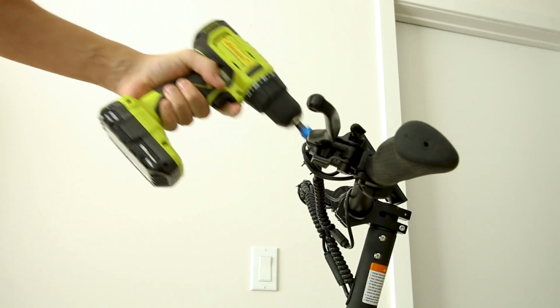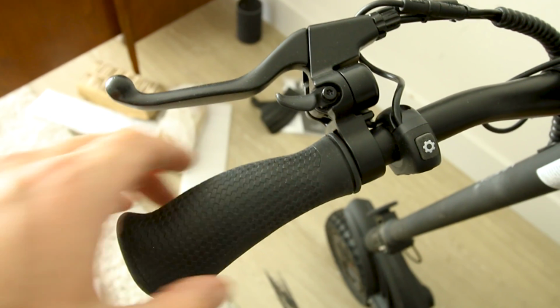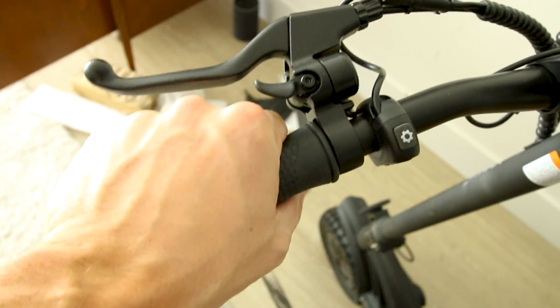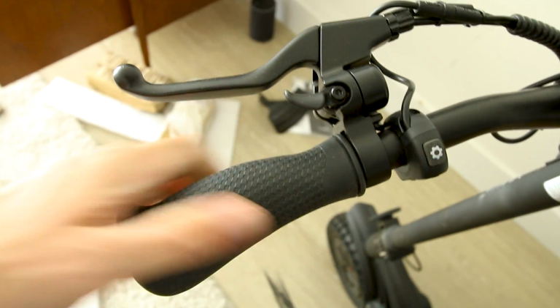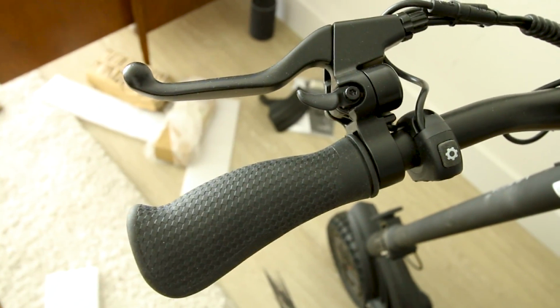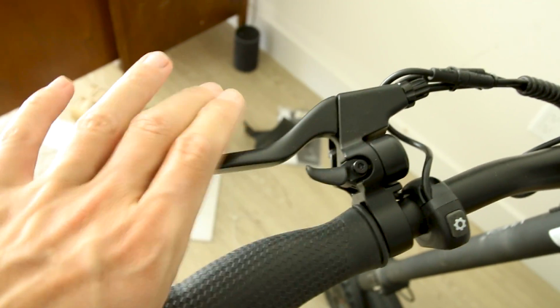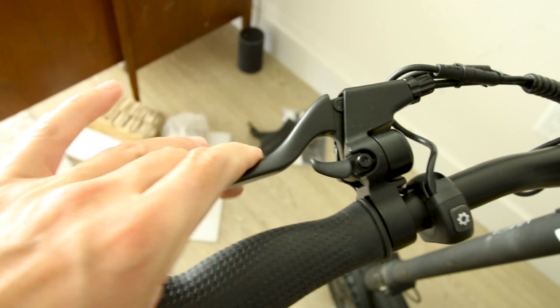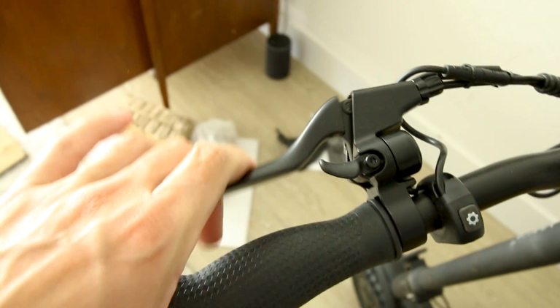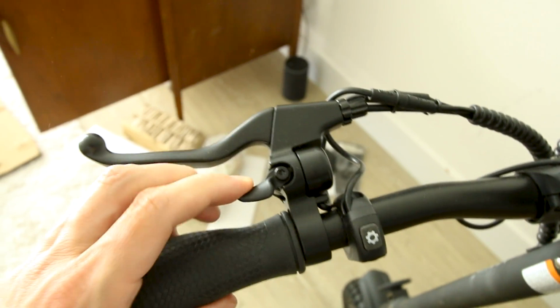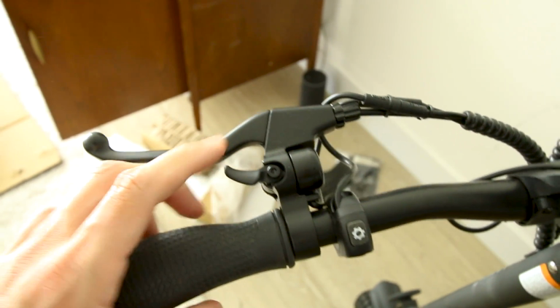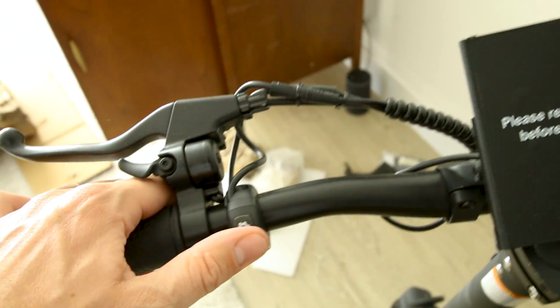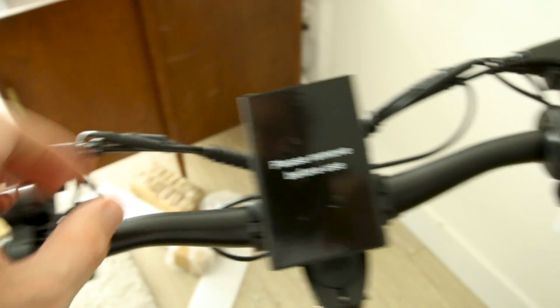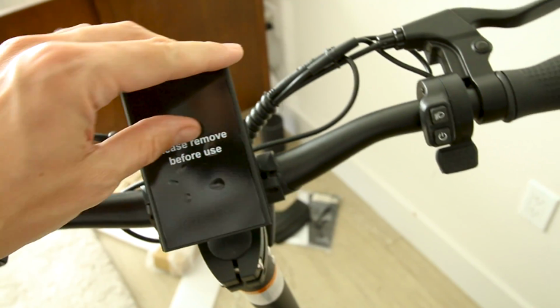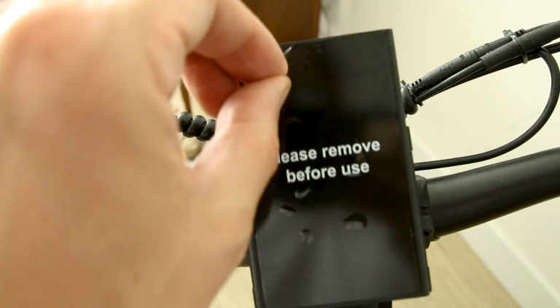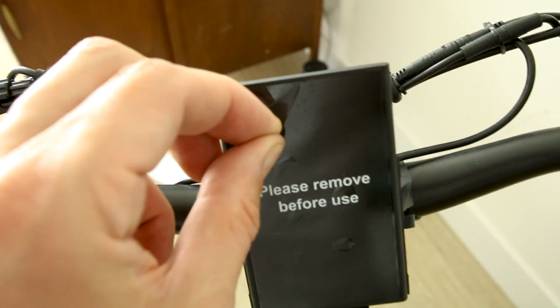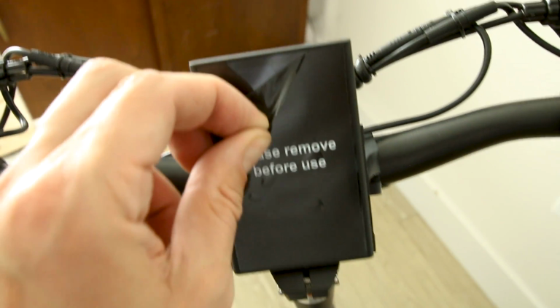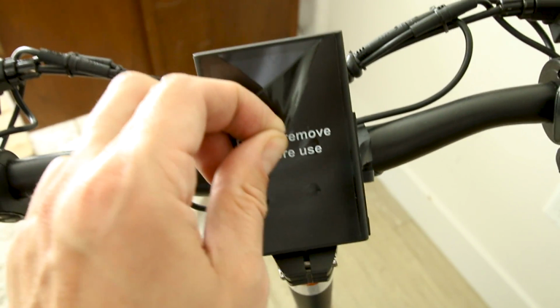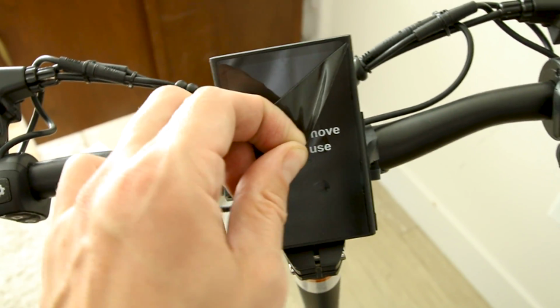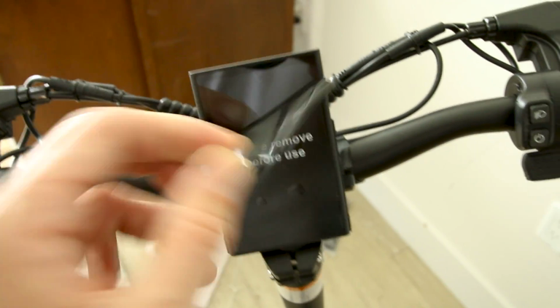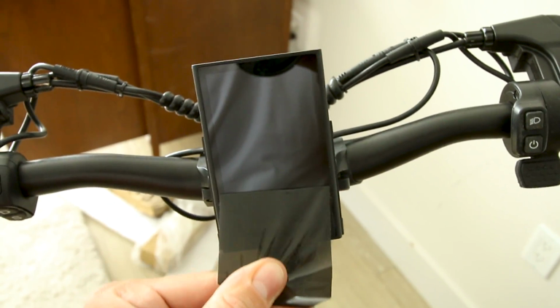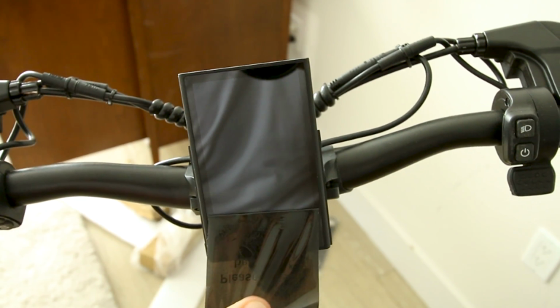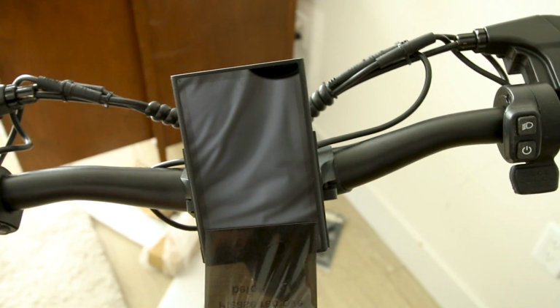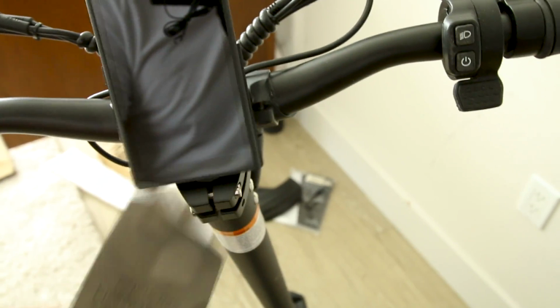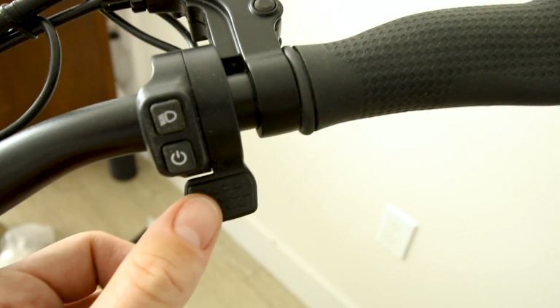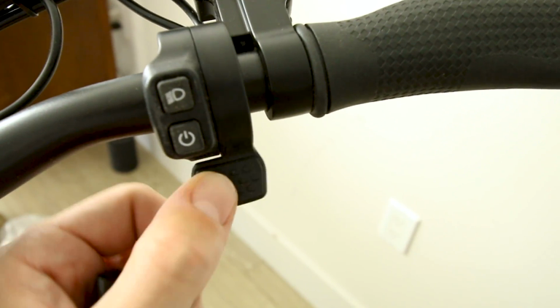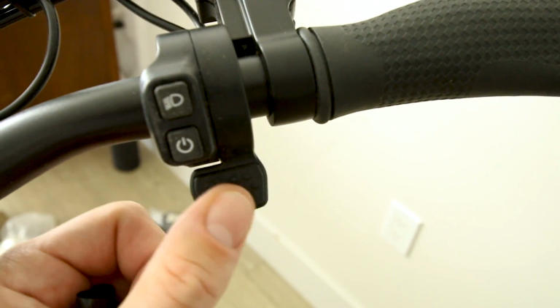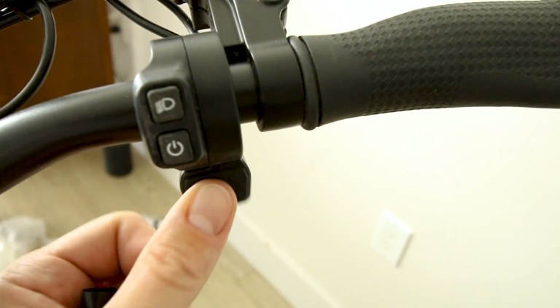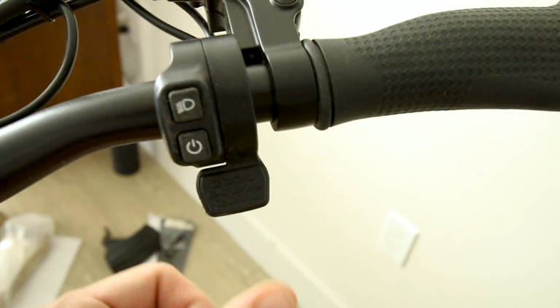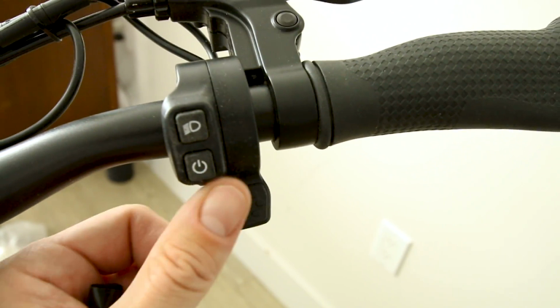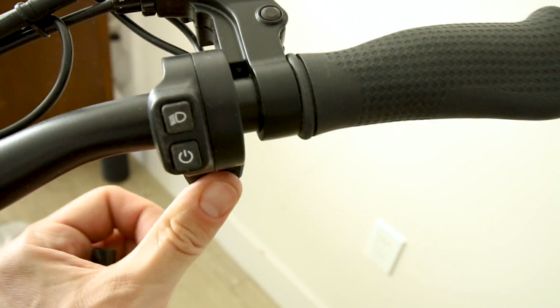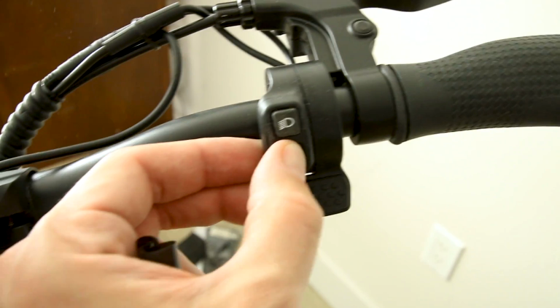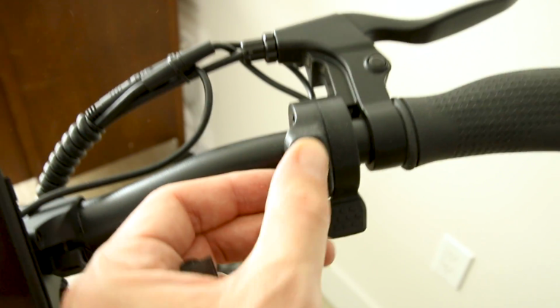Handlebars have ergonomic grips, mechanical disc brakes, and a little bell. Probably take this packaging off before use — this thing's like electrical tape. Thumb throttle with a little rubber pad is right here, and controls.